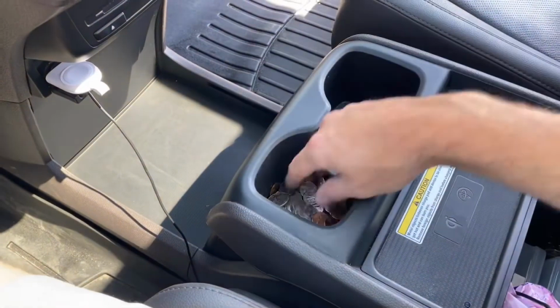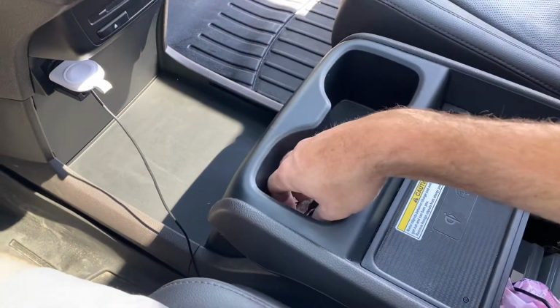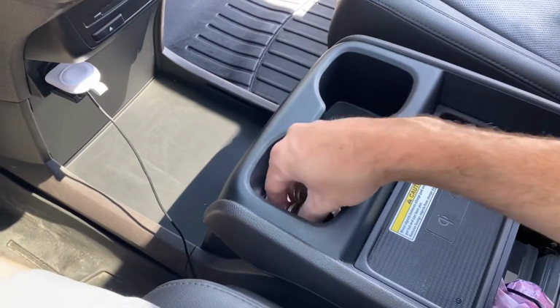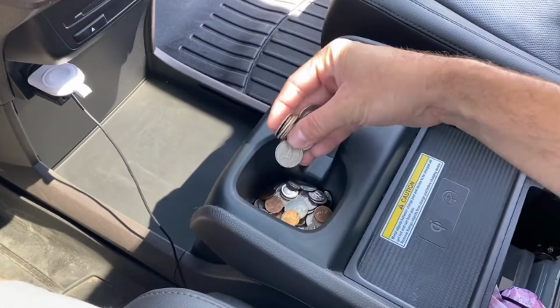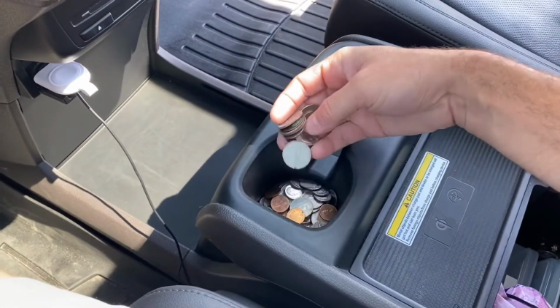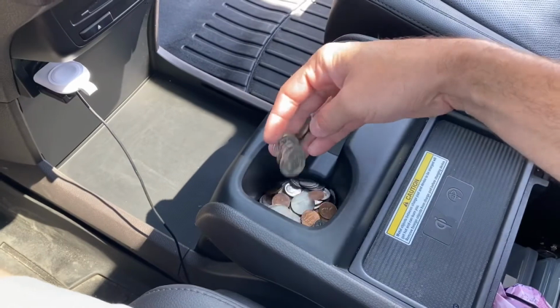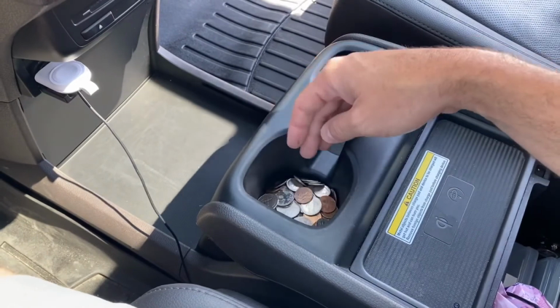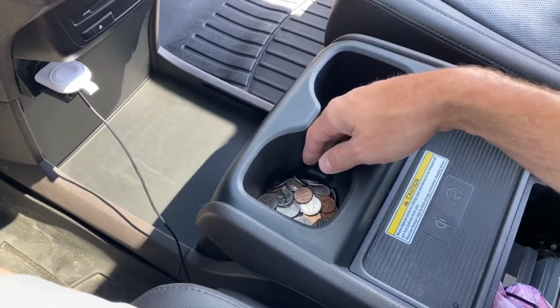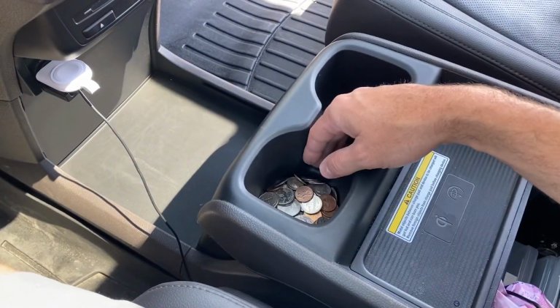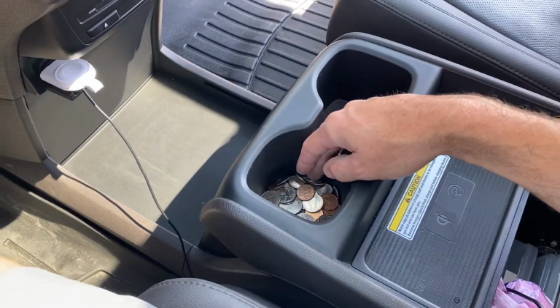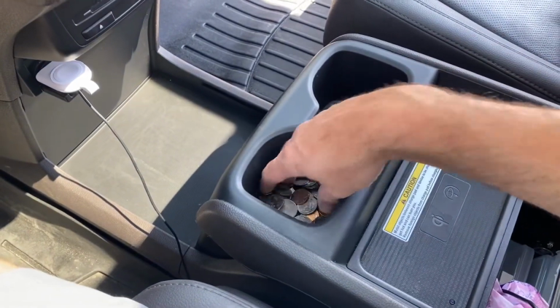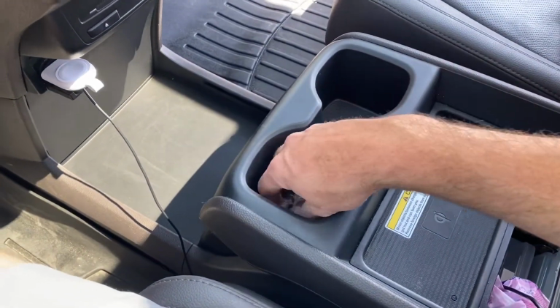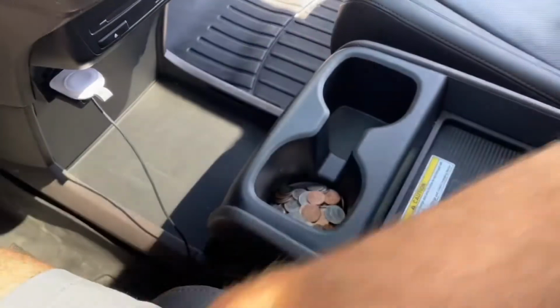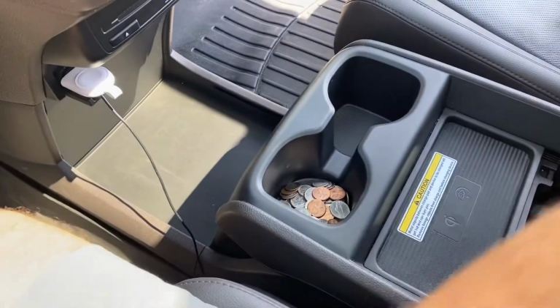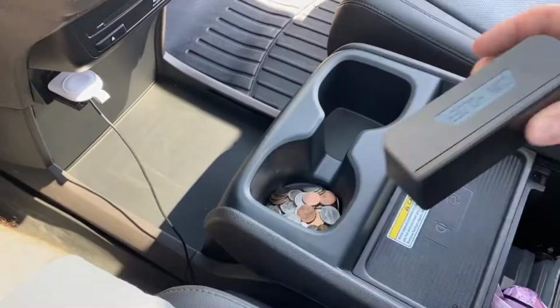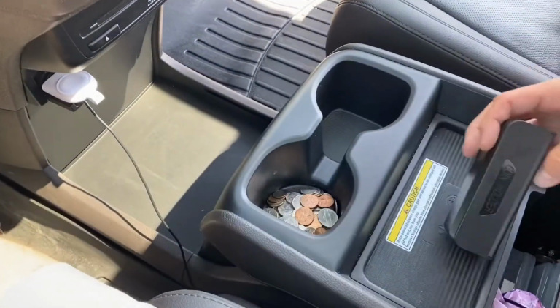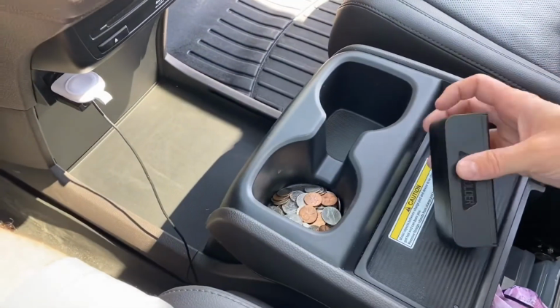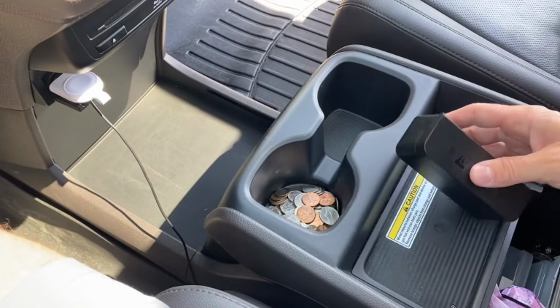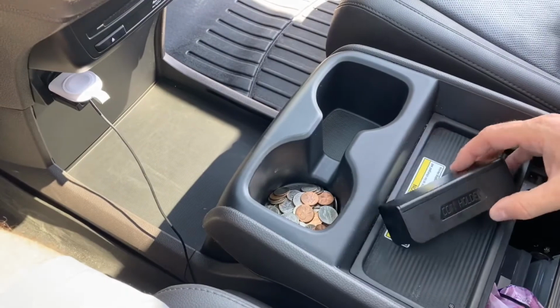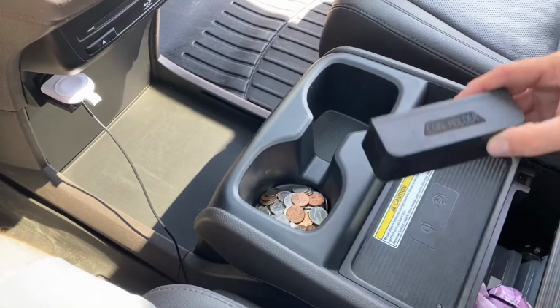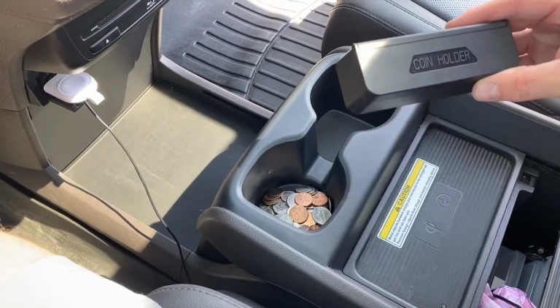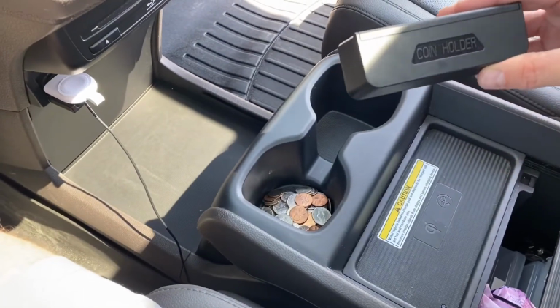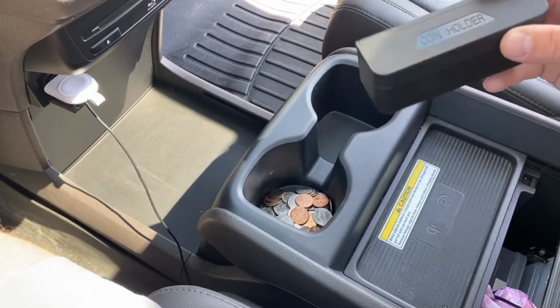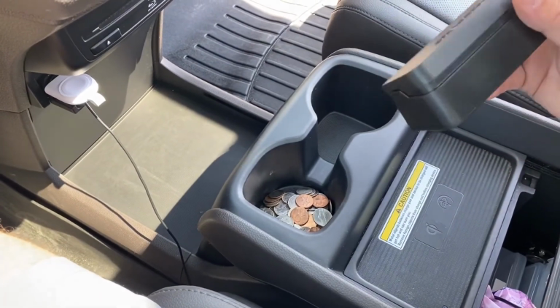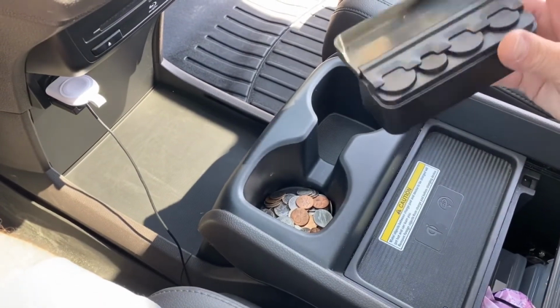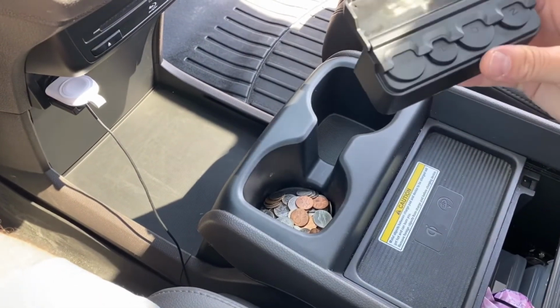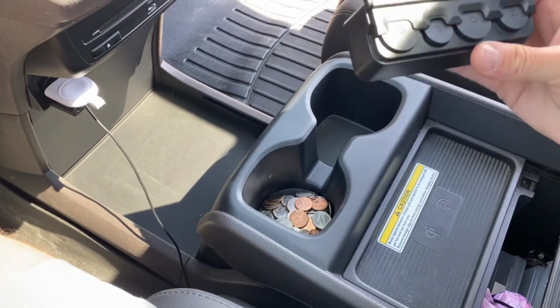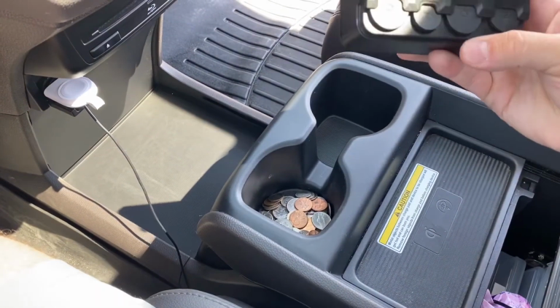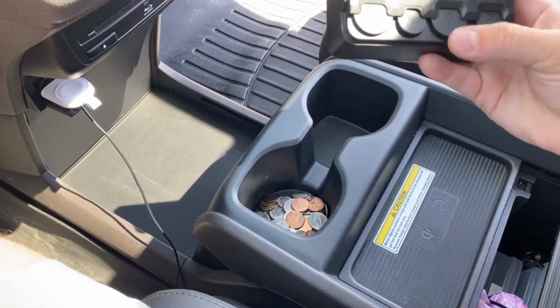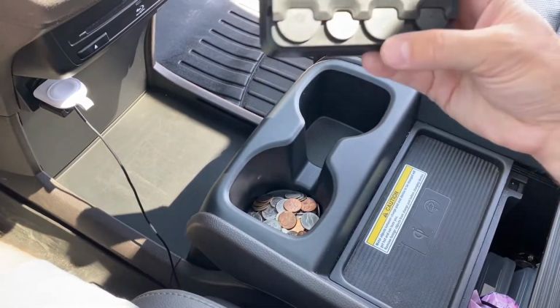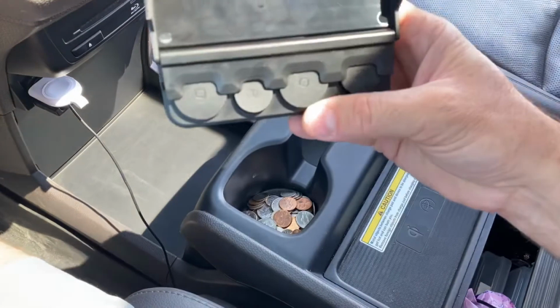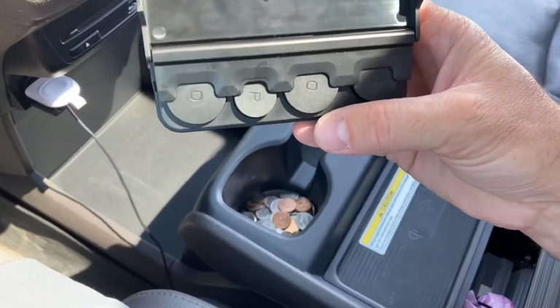I'm just here in my Honda Odyssey and if you see here I've got a cup holder full of coins. I want to put them inside this coin holder just to organize them. Once I get them in this holder I can just throw it into my center console and have them organized and ready to go when I need them.